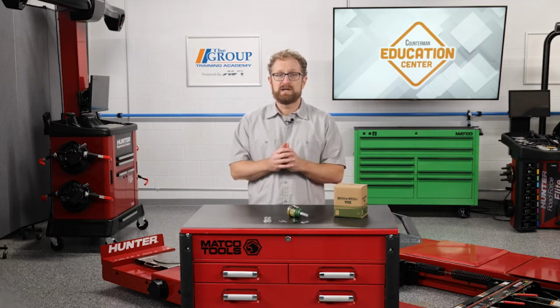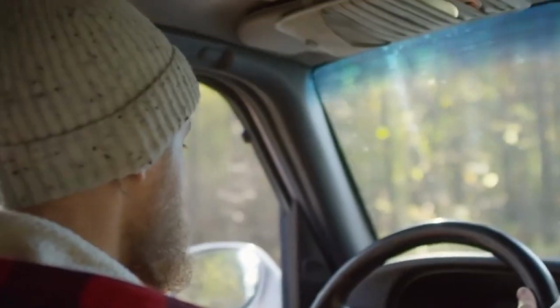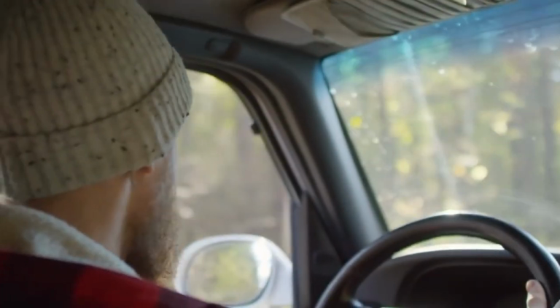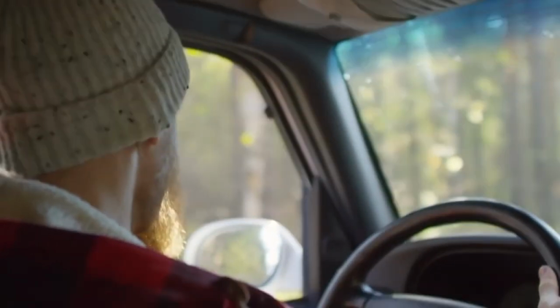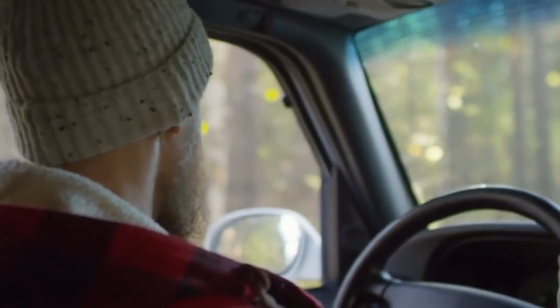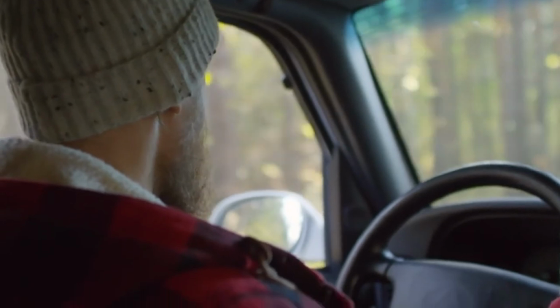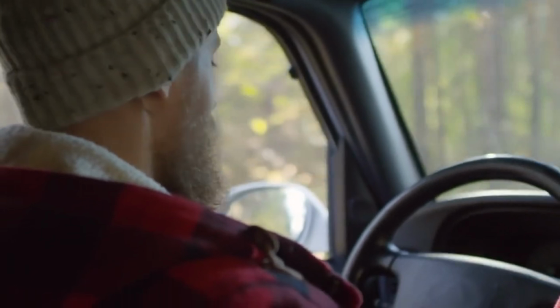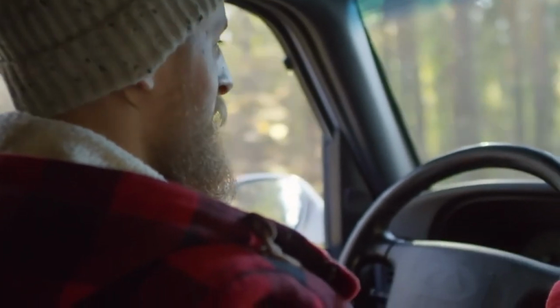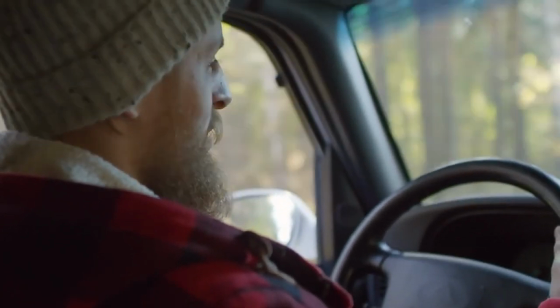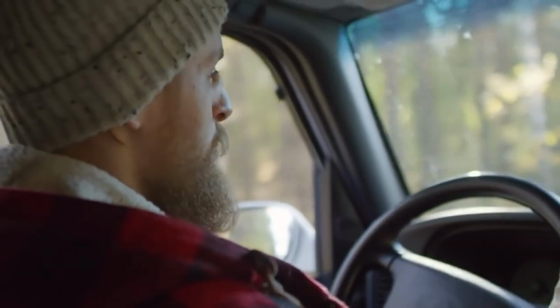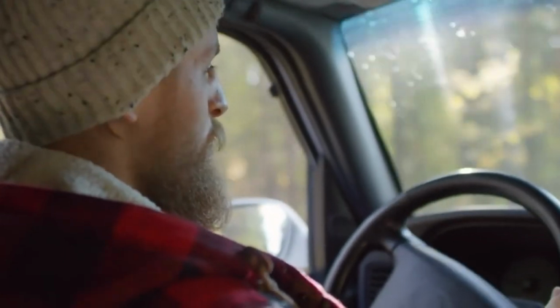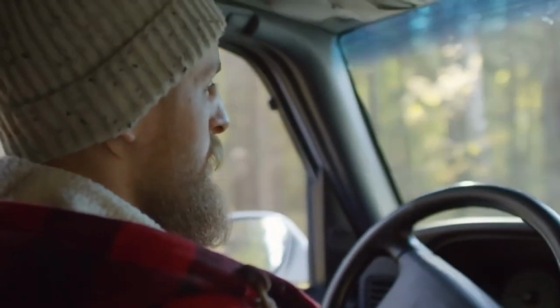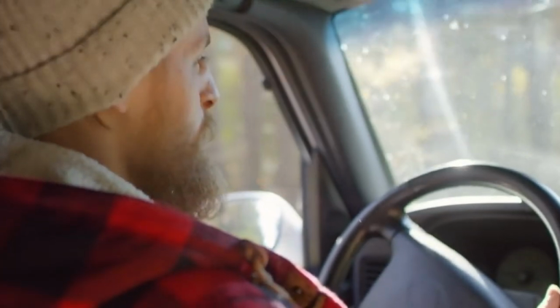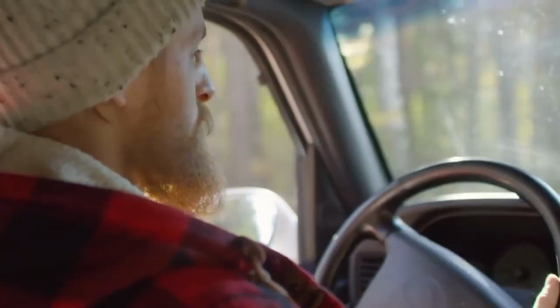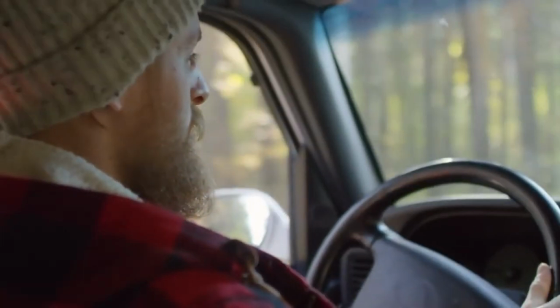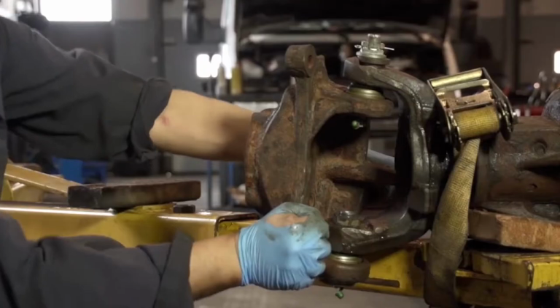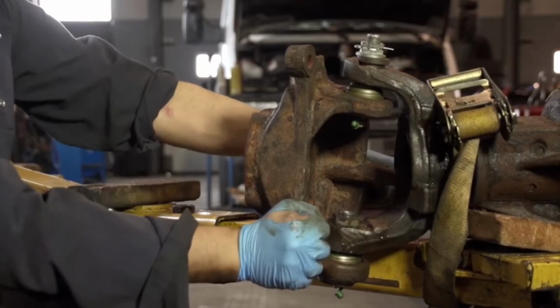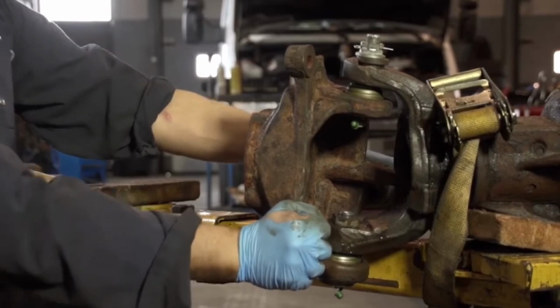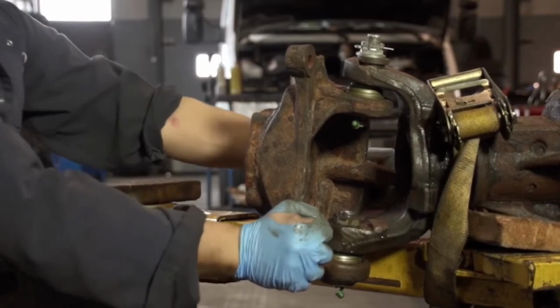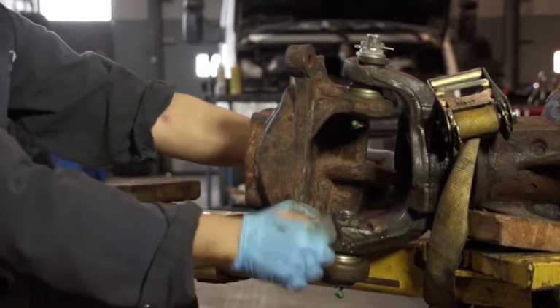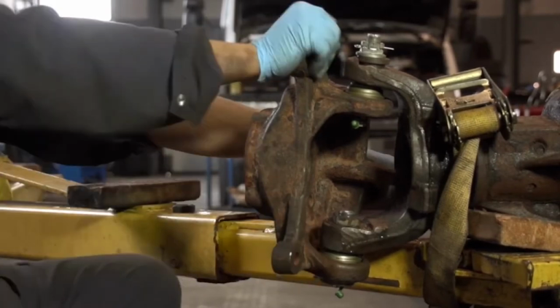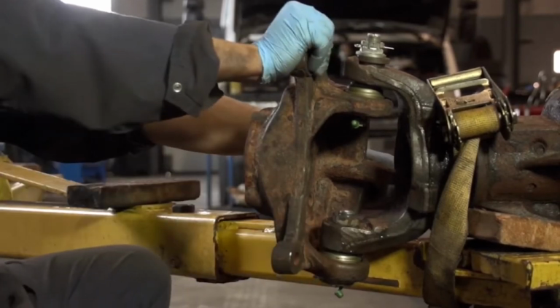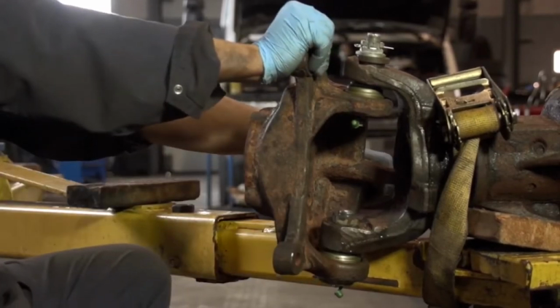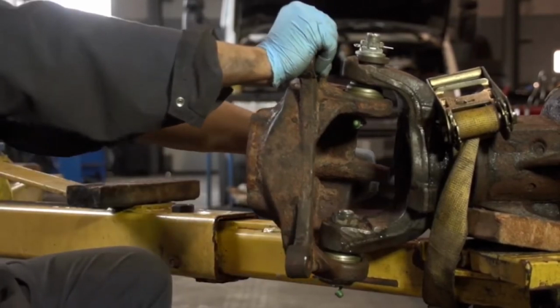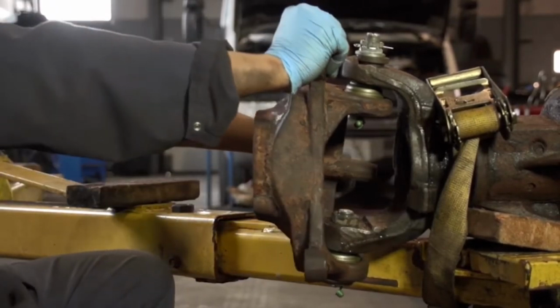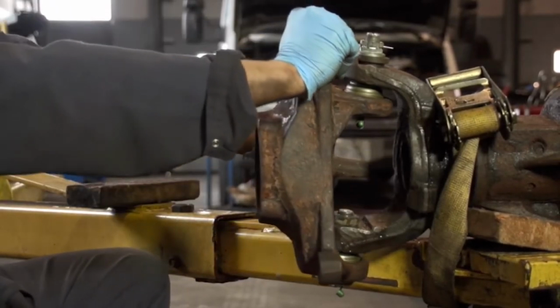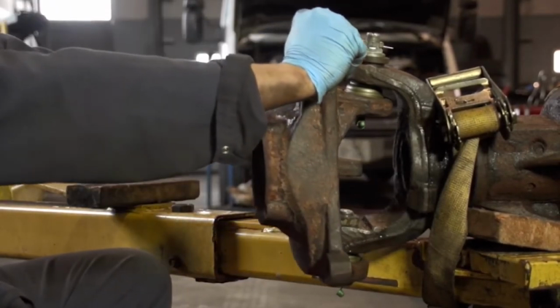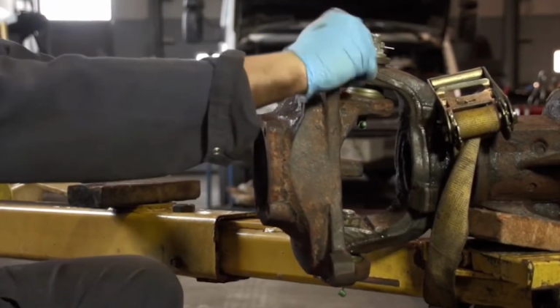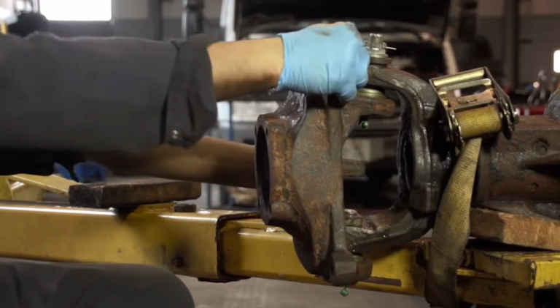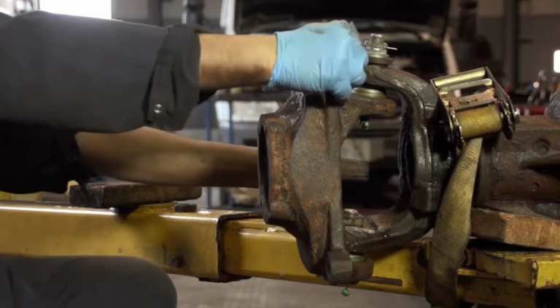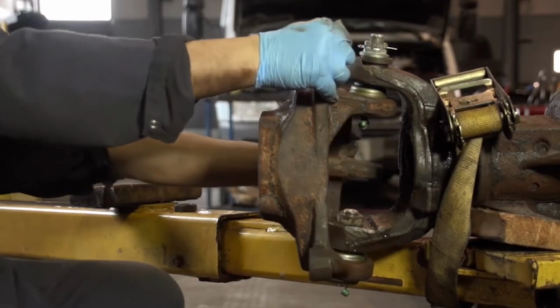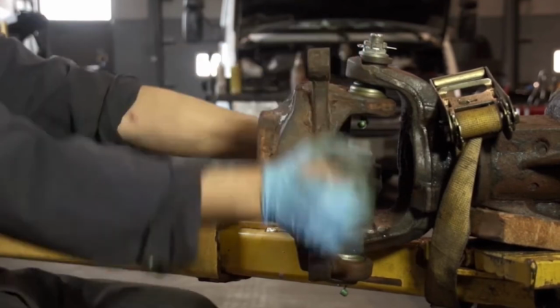Memory steer can also be characterized by a steering wander effect, where it feels like you have to keep correcting the wheel as you drive. Typically, this binding is caused by an out-of-spec or improperly installed front-end suspension or steering component.